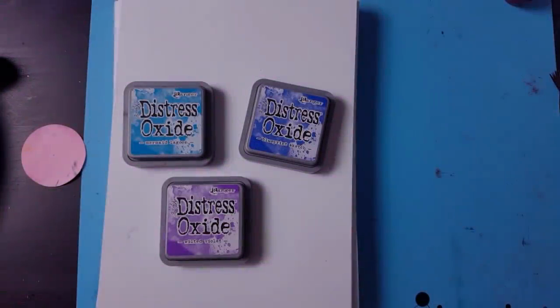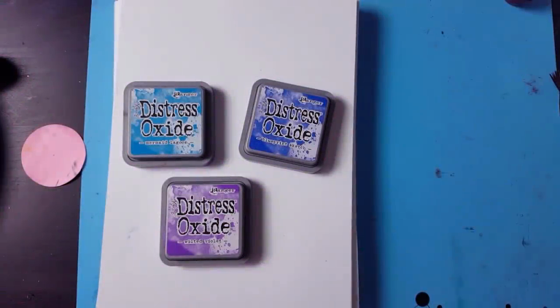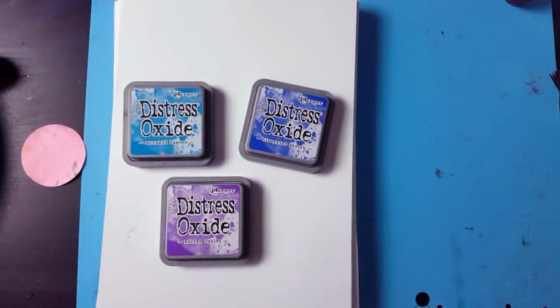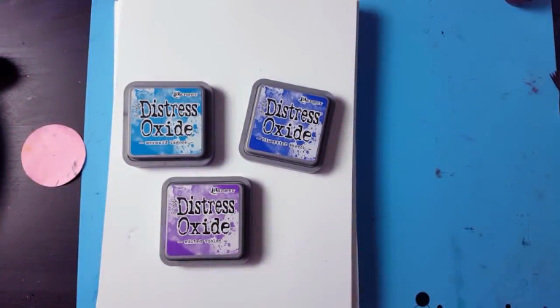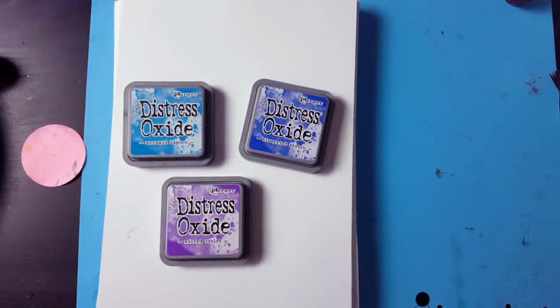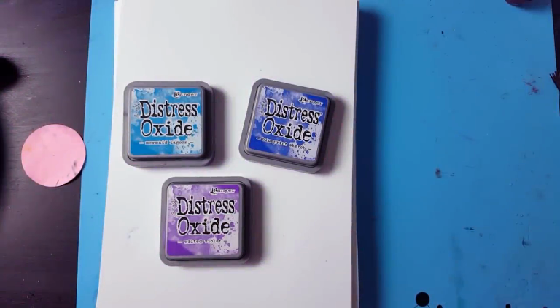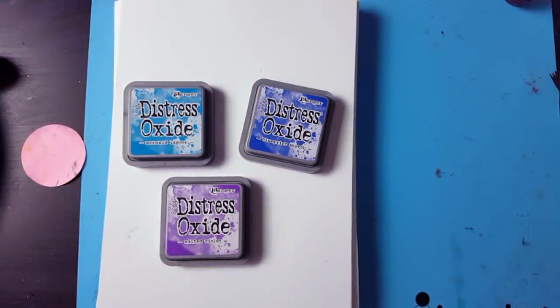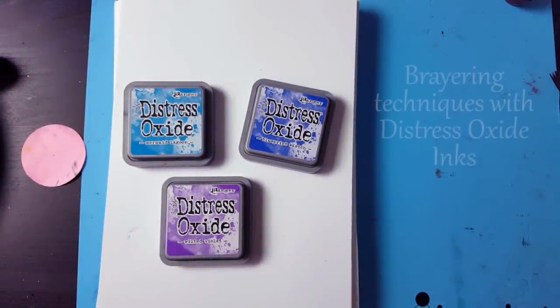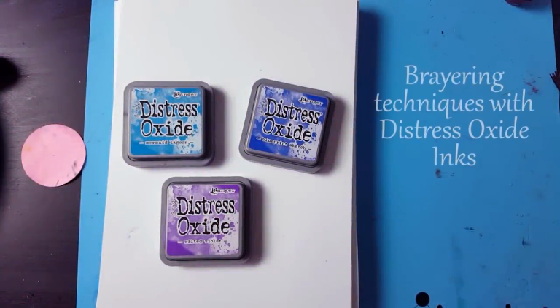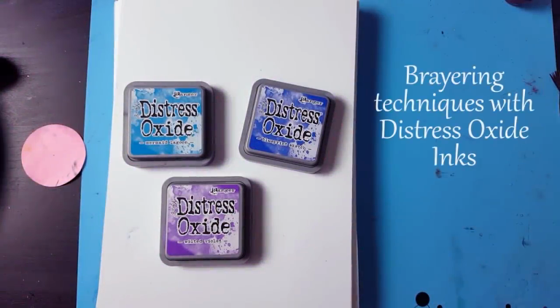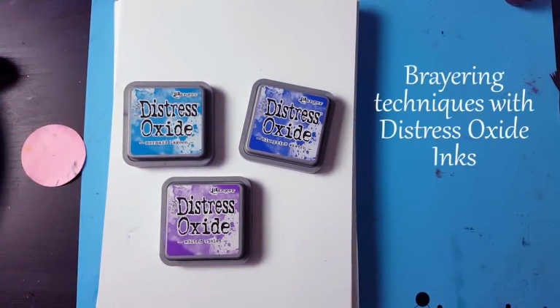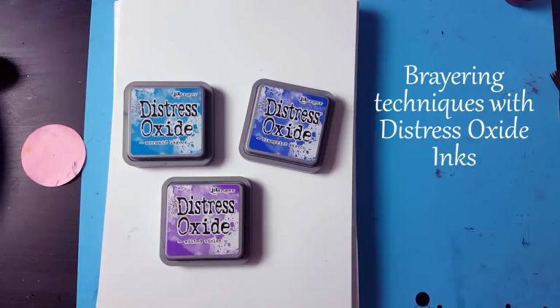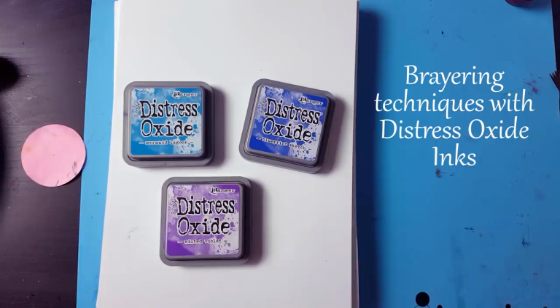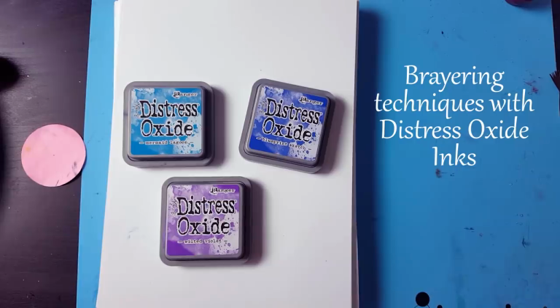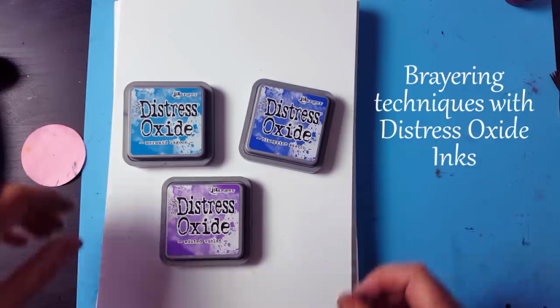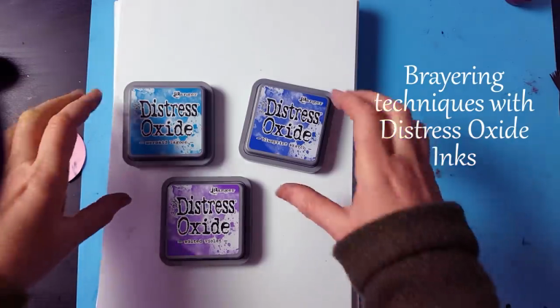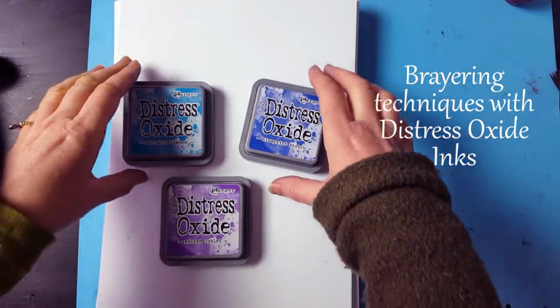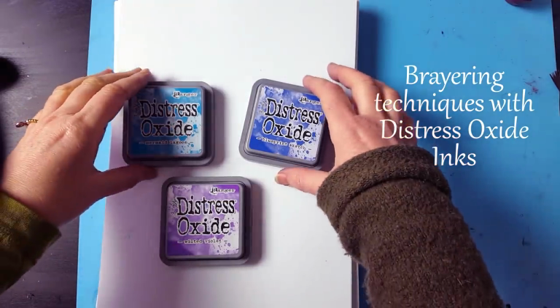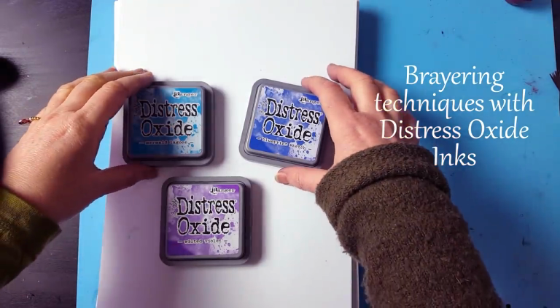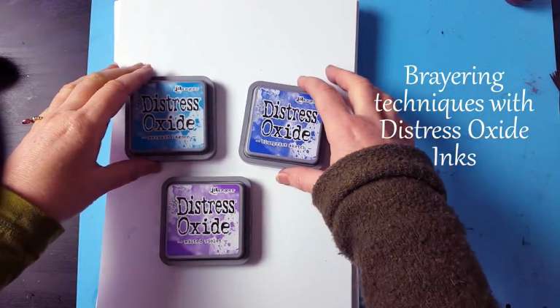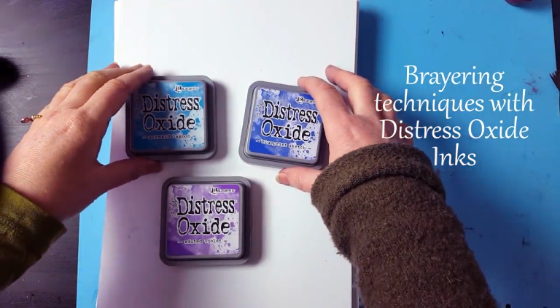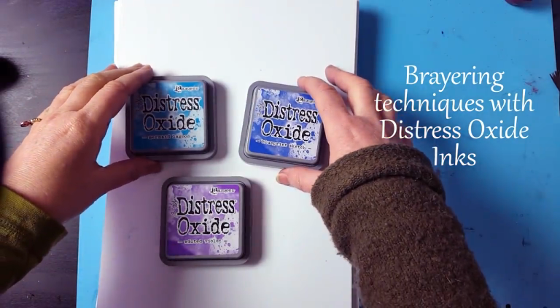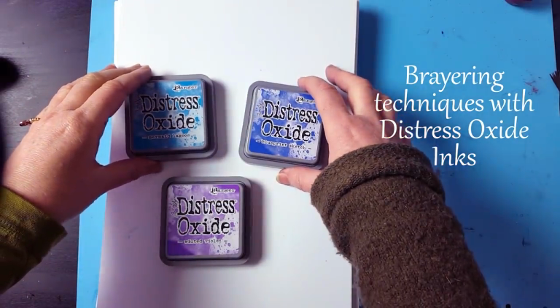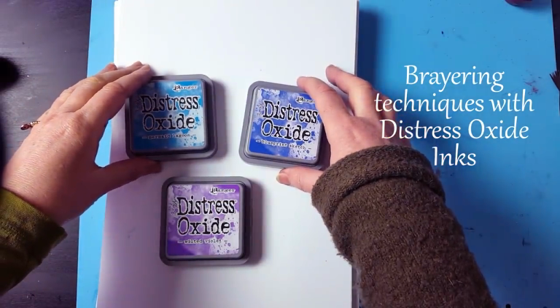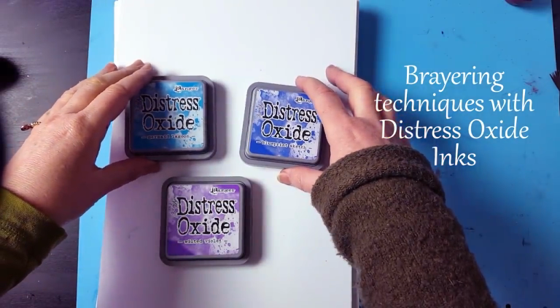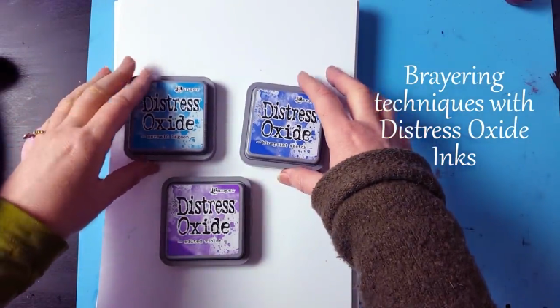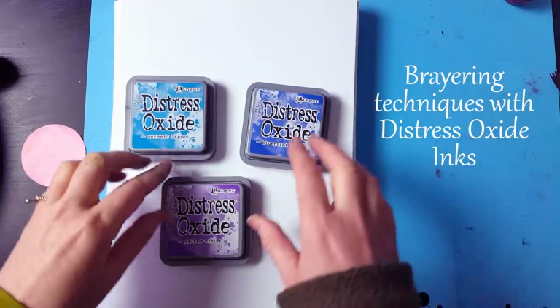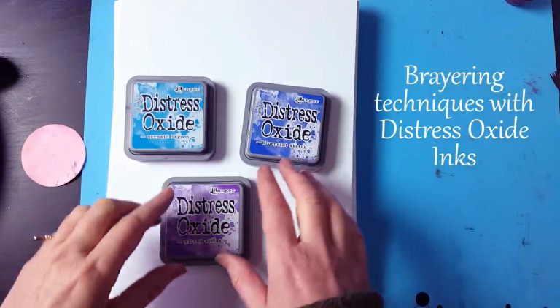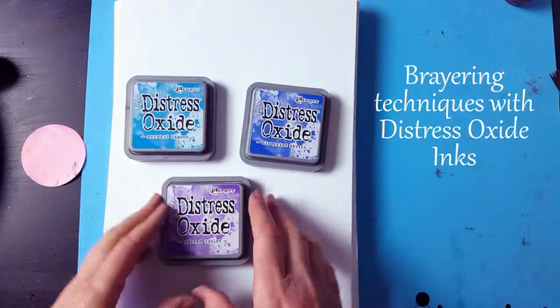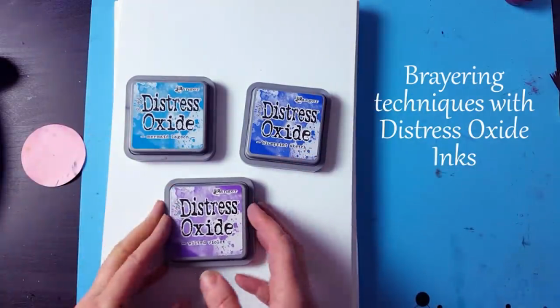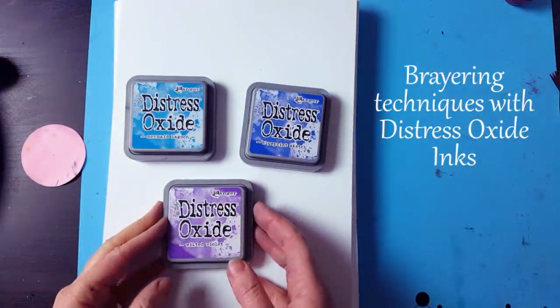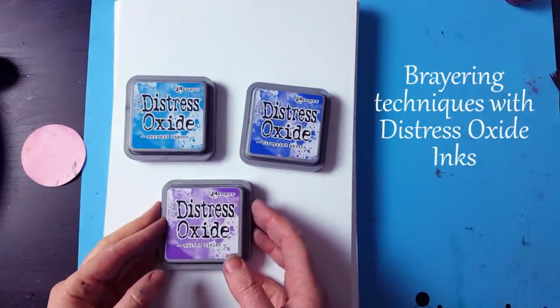Hi everyone, this is Tracy from Lavinia Stamps and I'm going to do a tutorial on braying with the oxide inks.